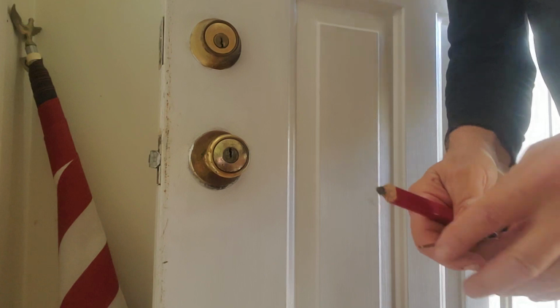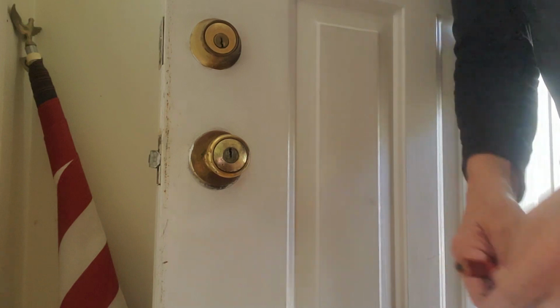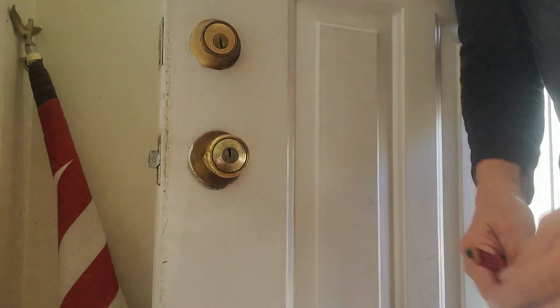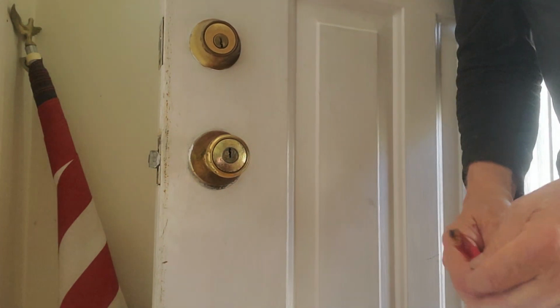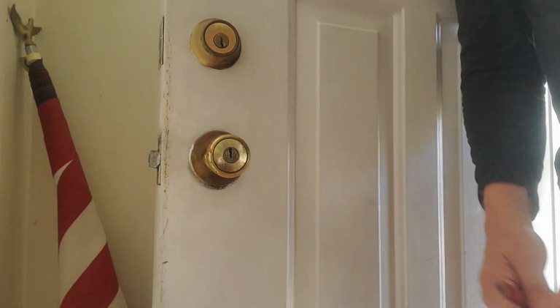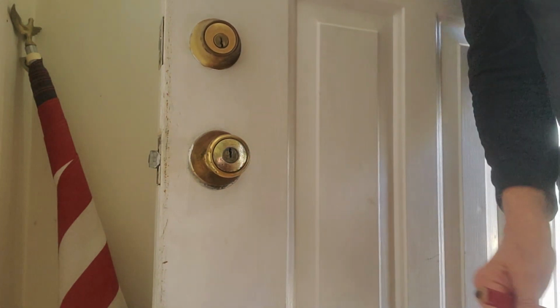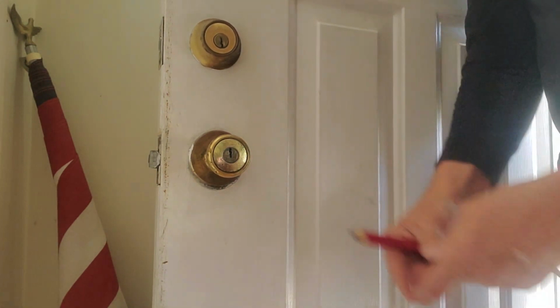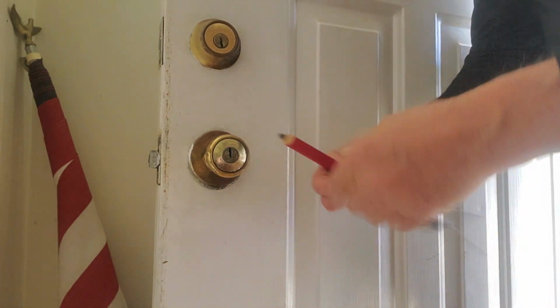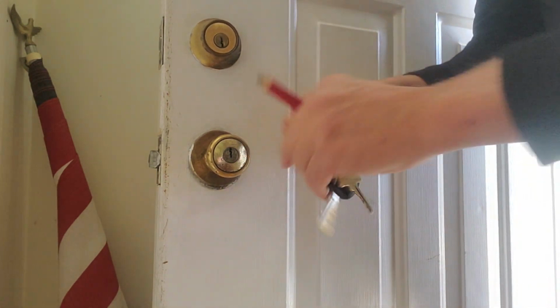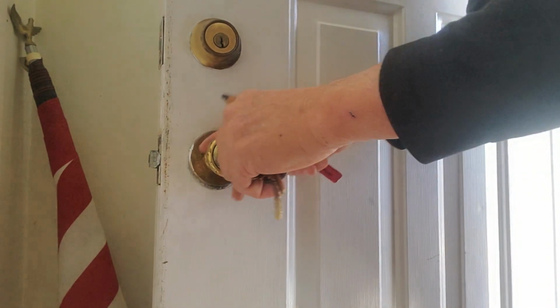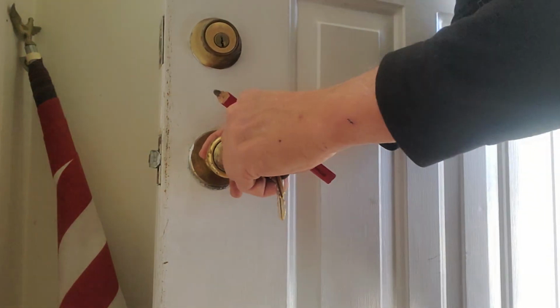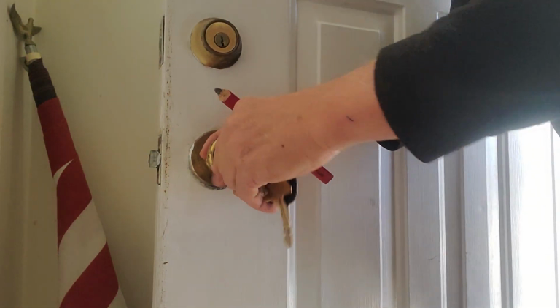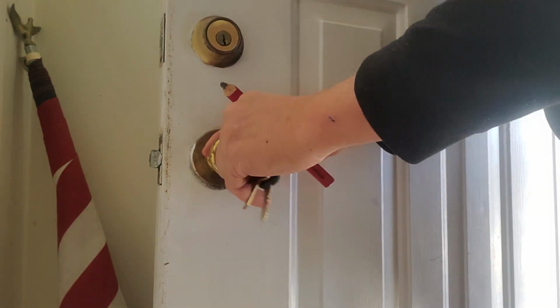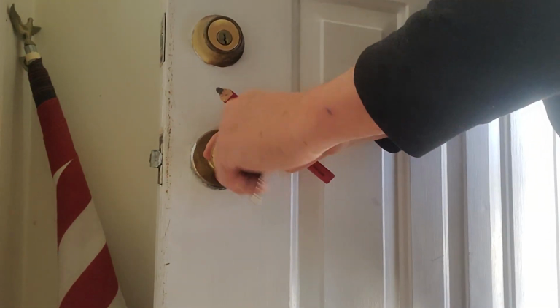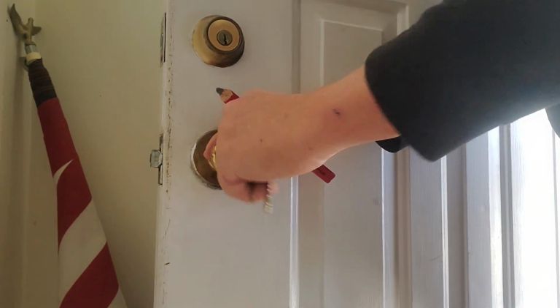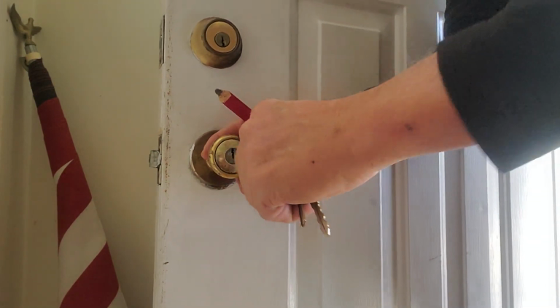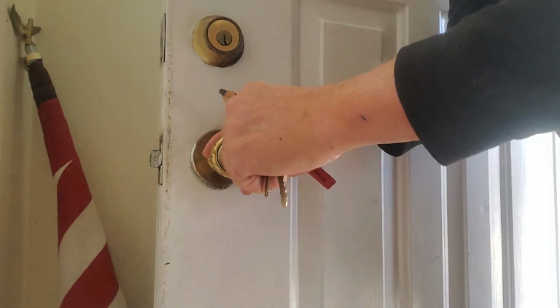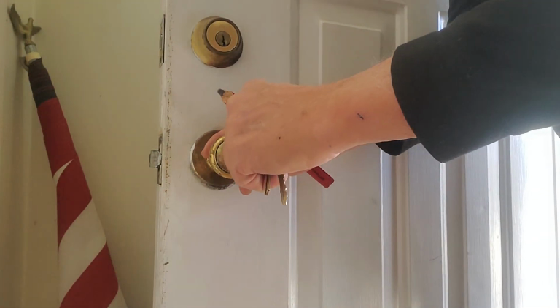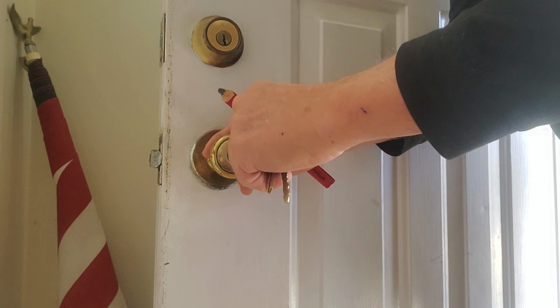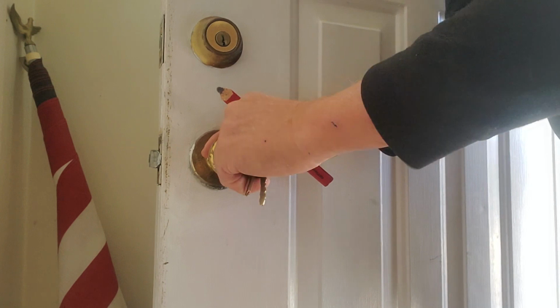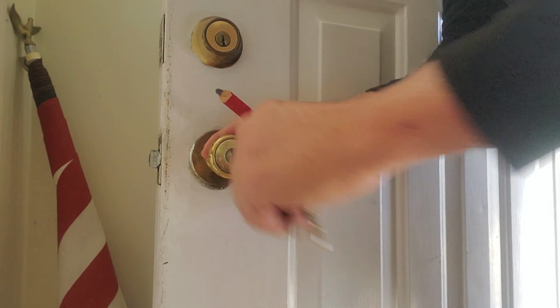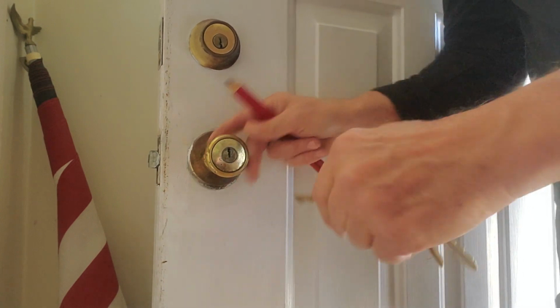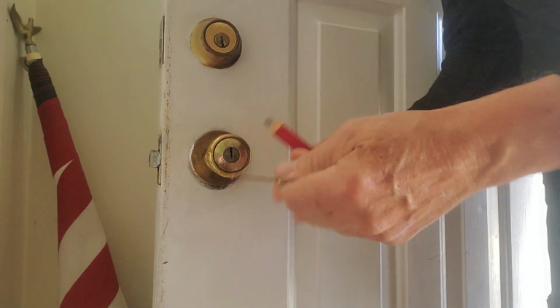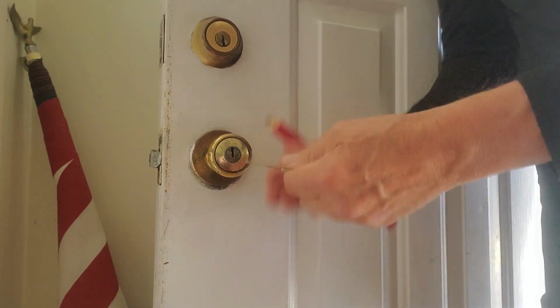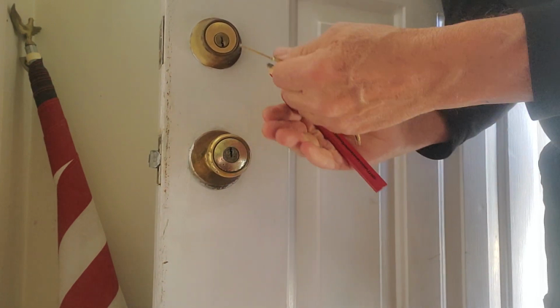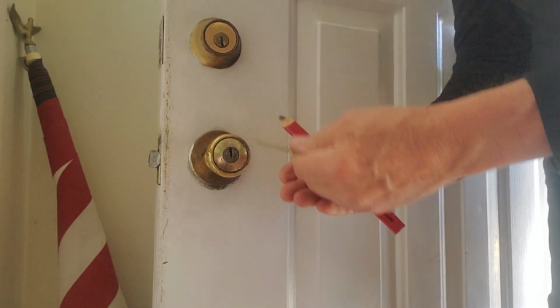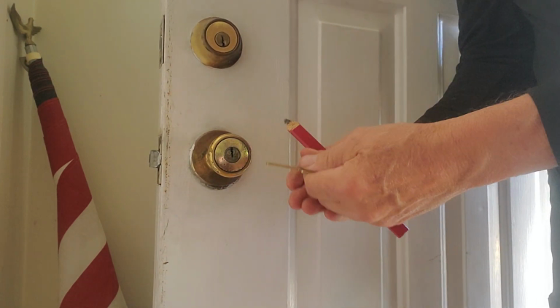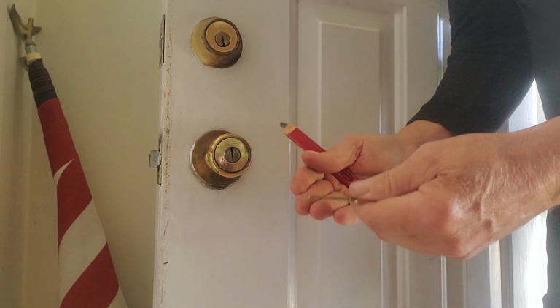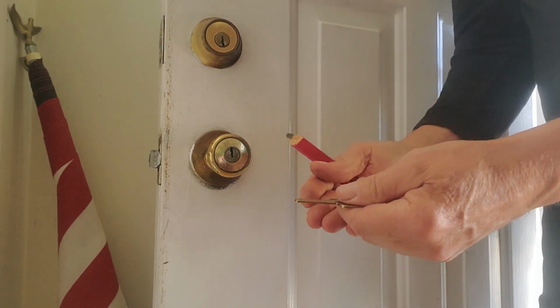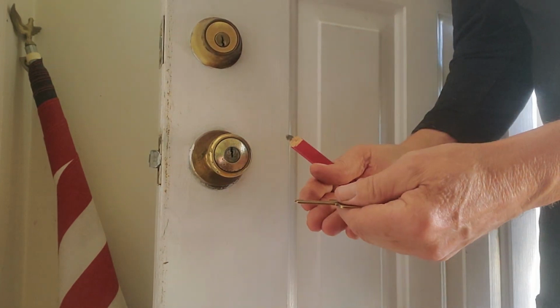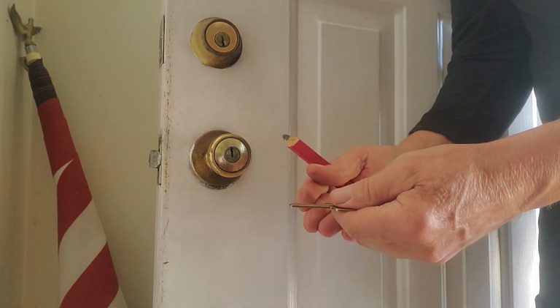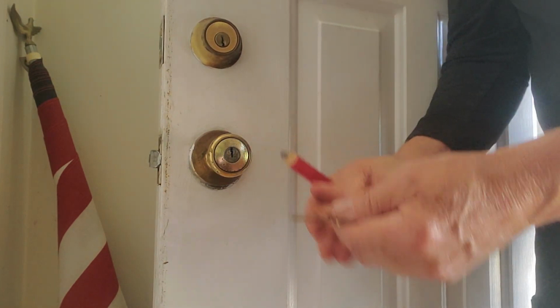Hello folks, you ever had a key that really just doesn't want to slide in and out of there? Not very good. And you want to — what if I put some oil in there?